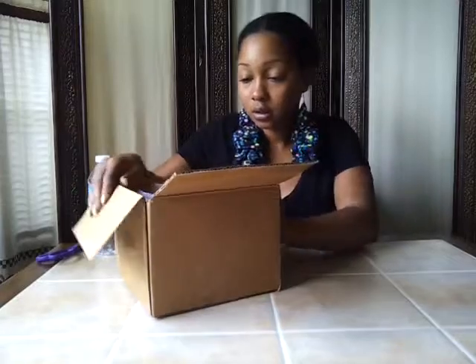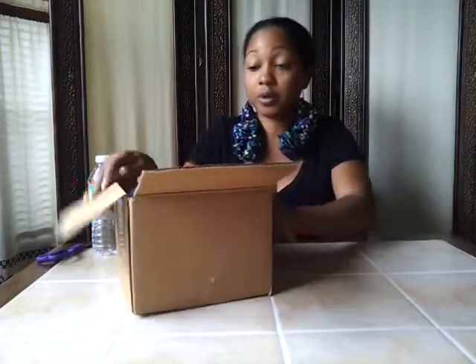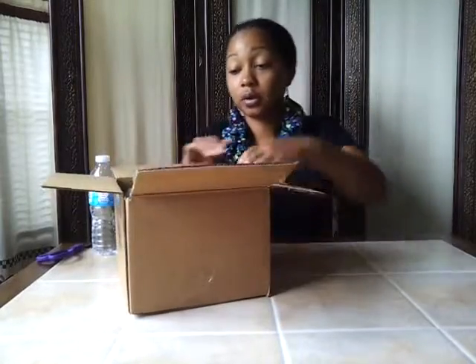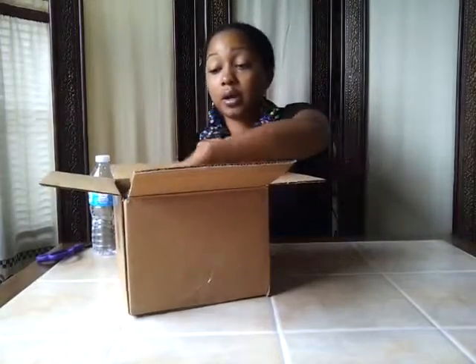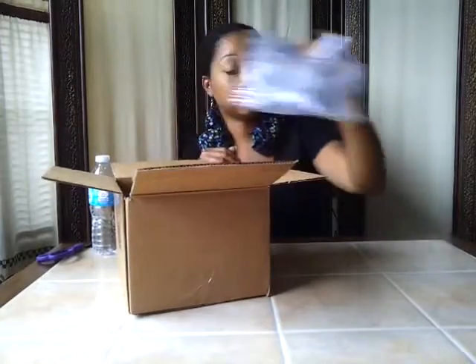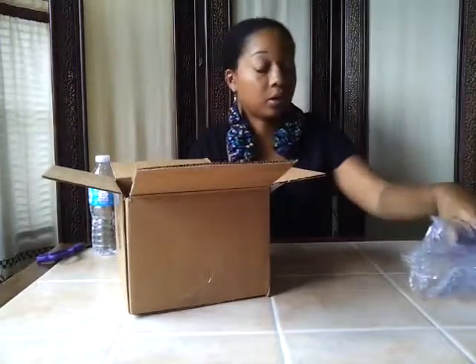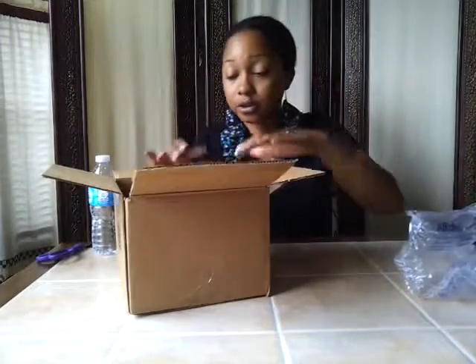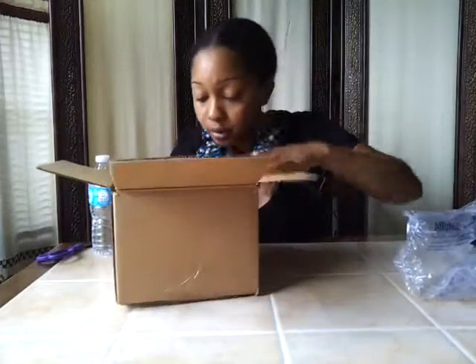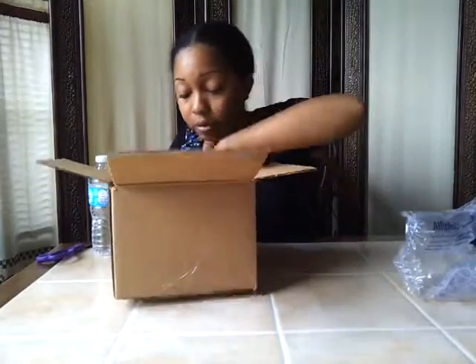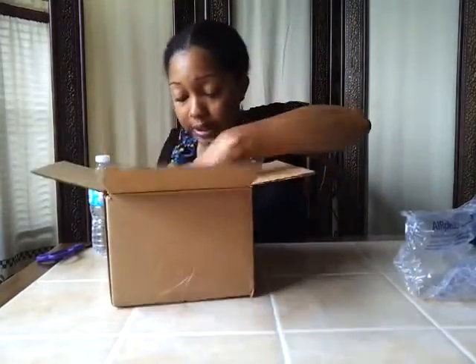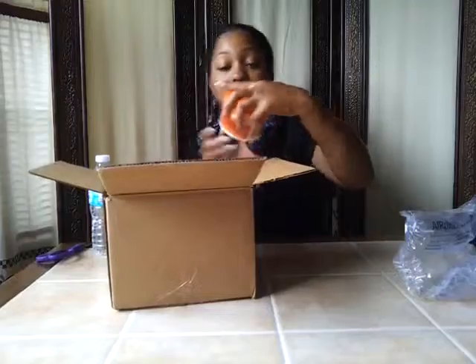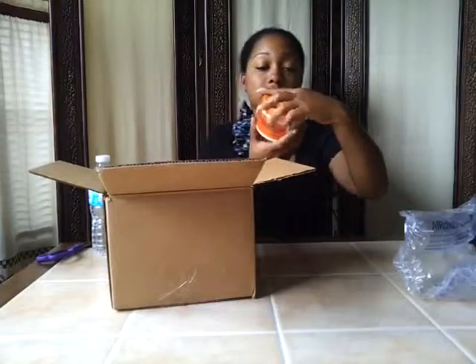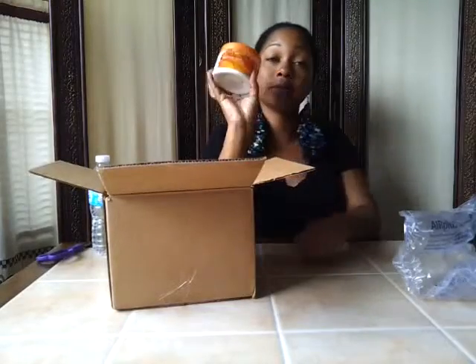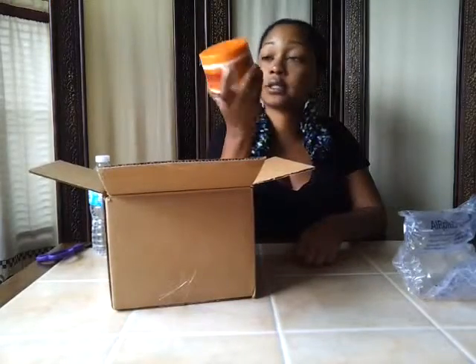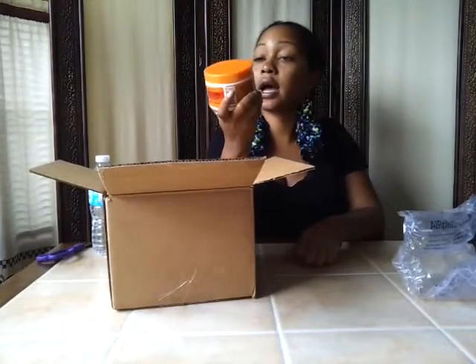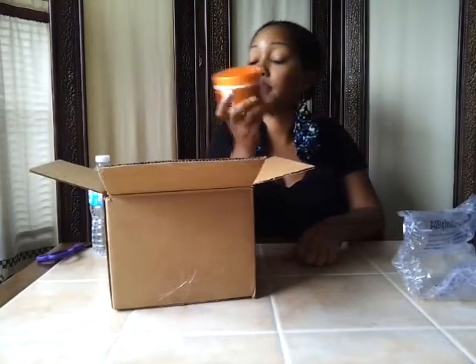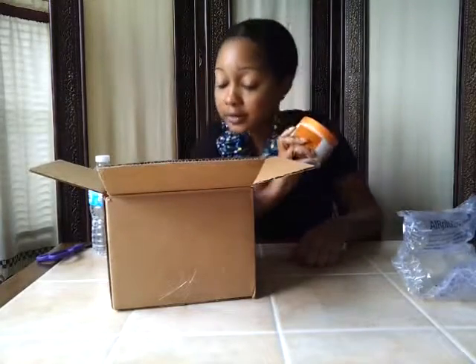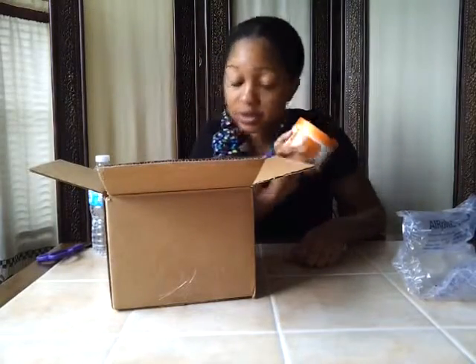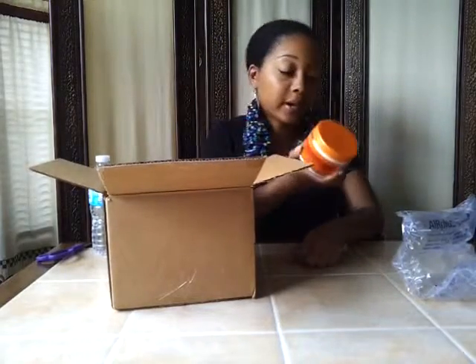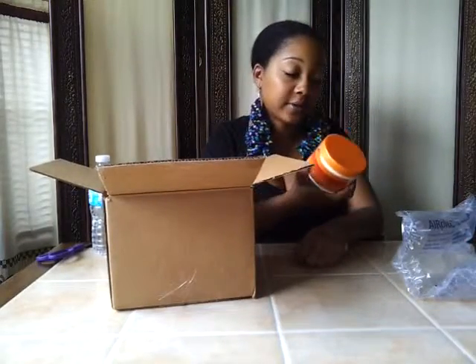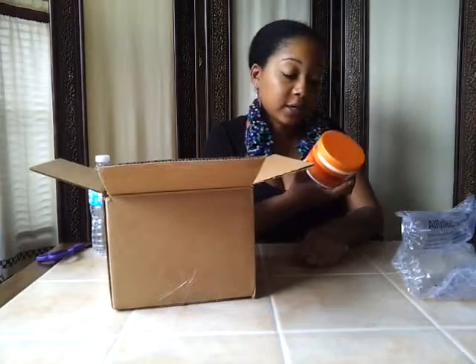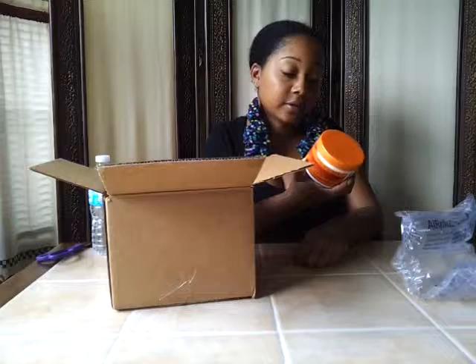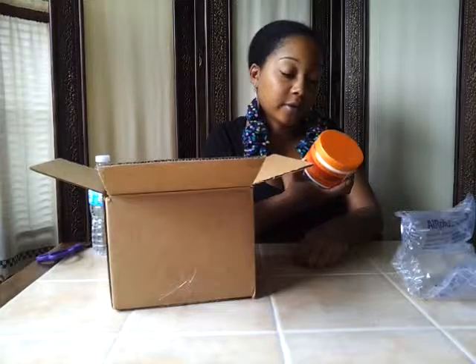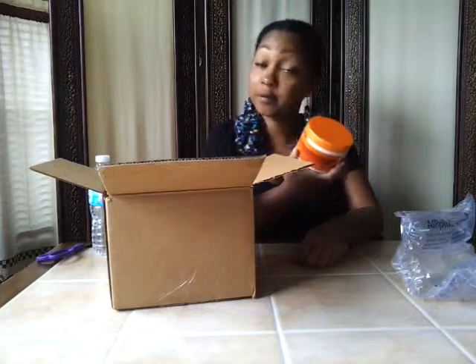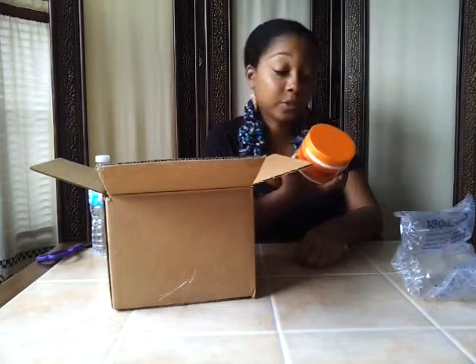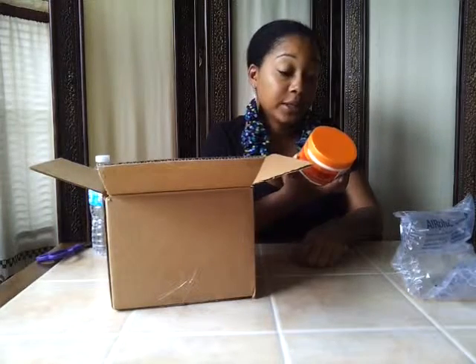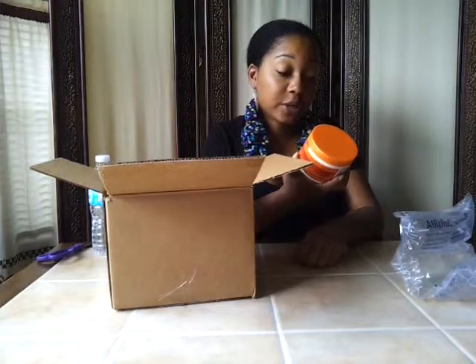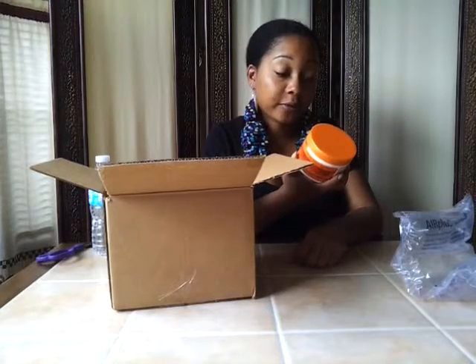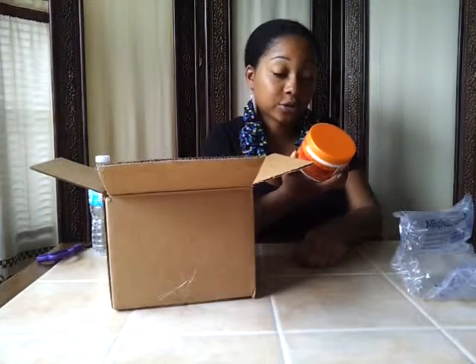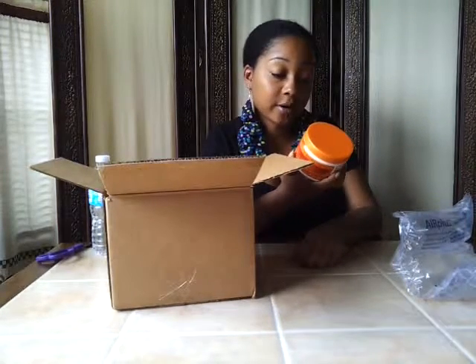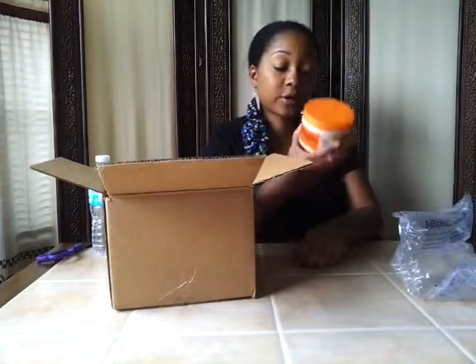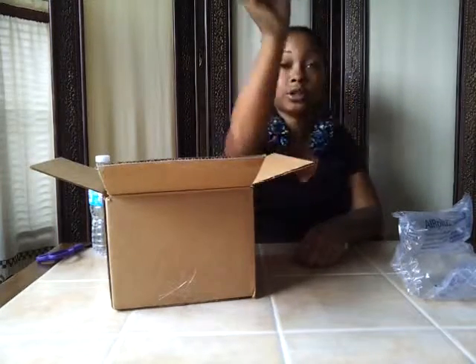Apparently one of my products was too large to put inside because it's on the outside. So before I even get into the curl box, I have a container from Cantu shea butter for natural hair coconut curling cream.